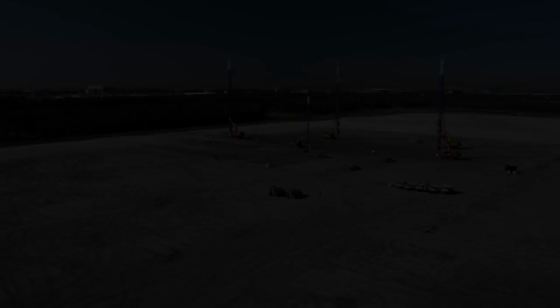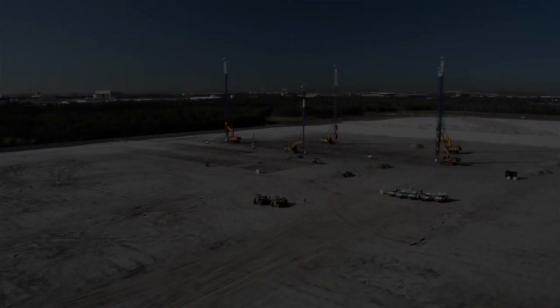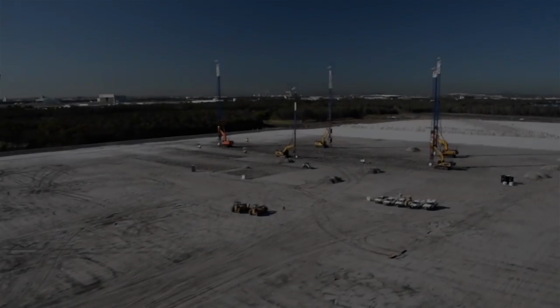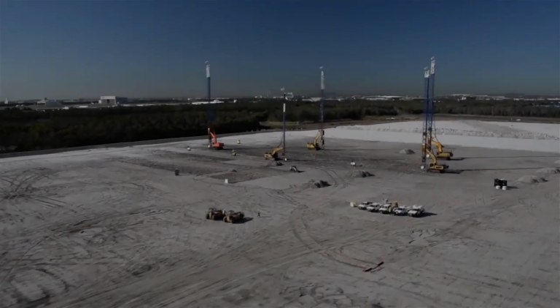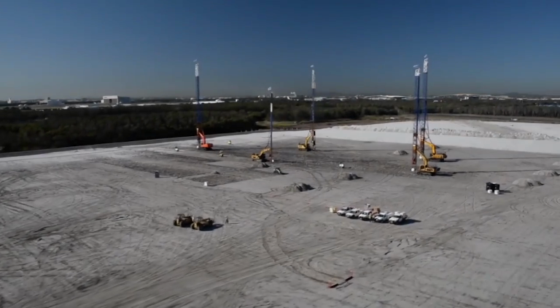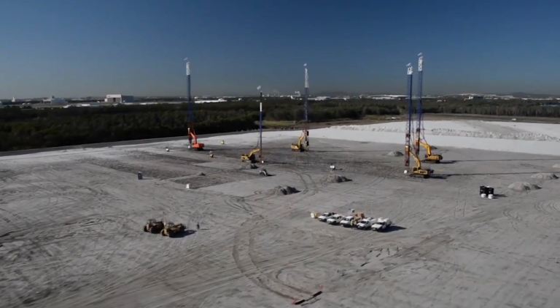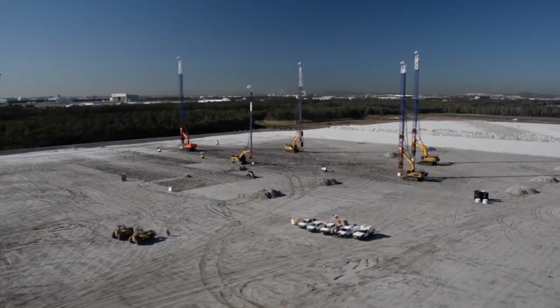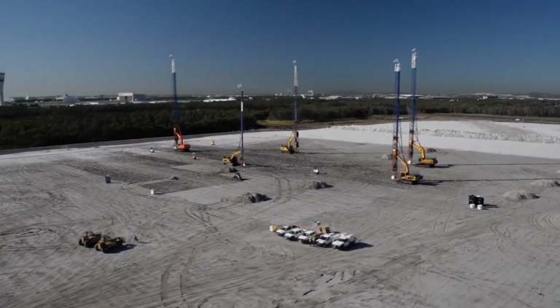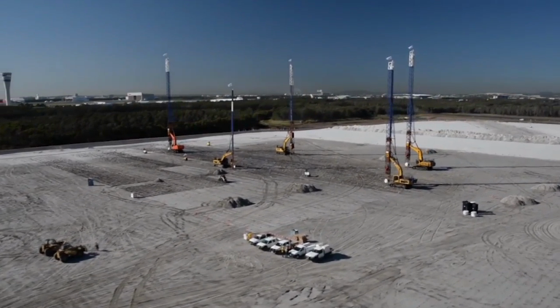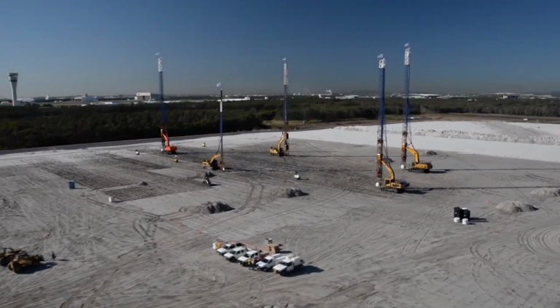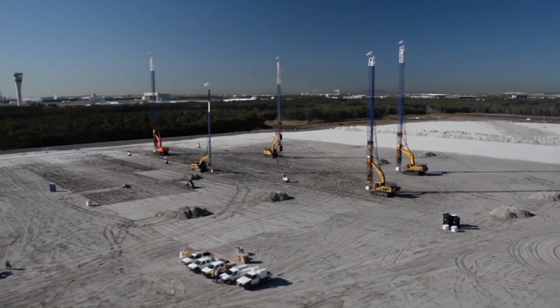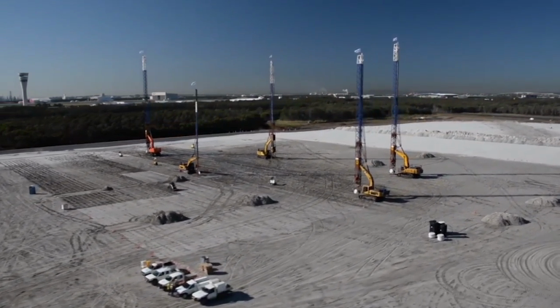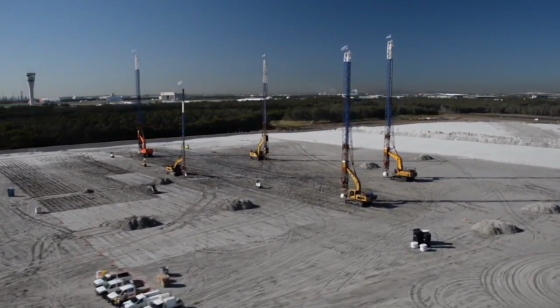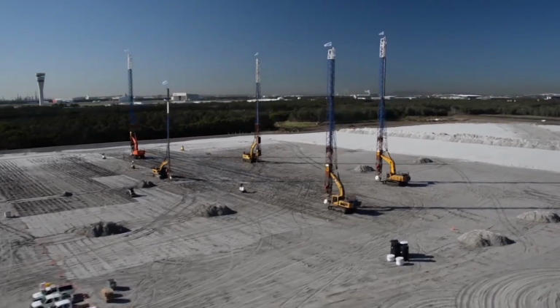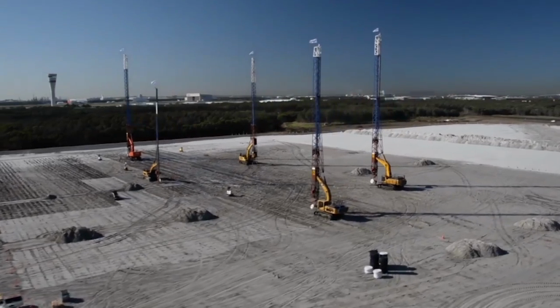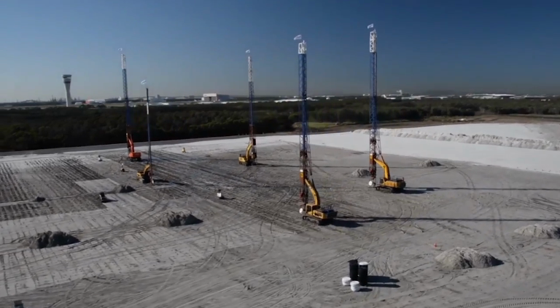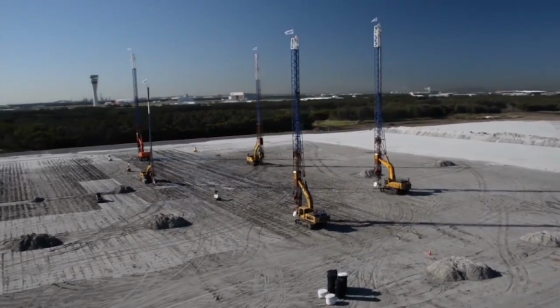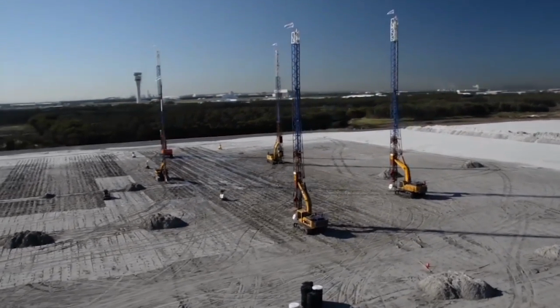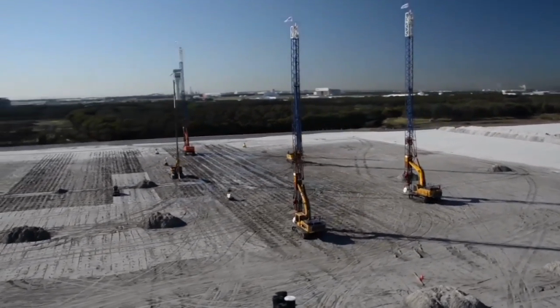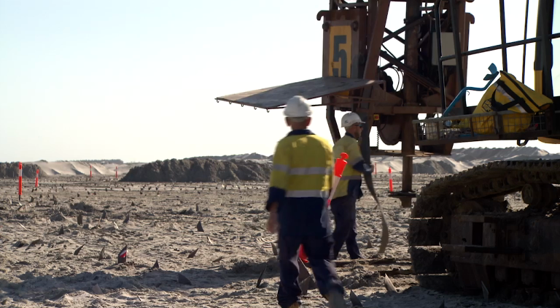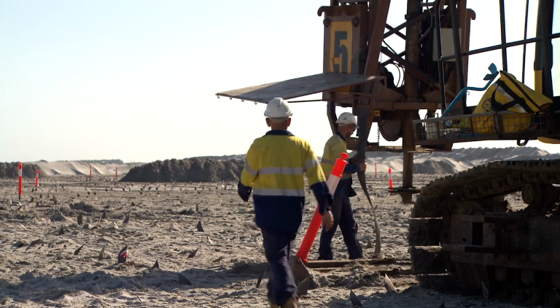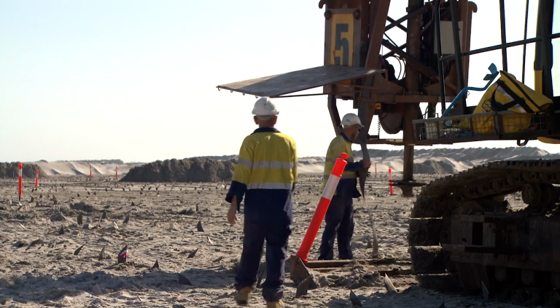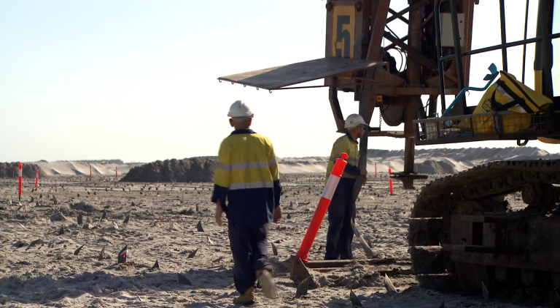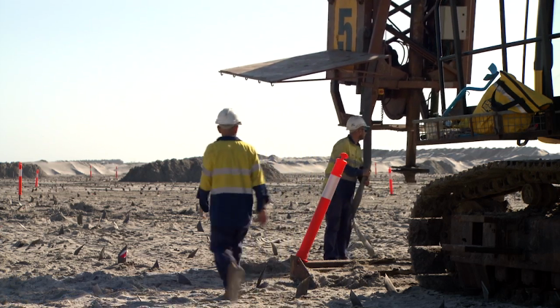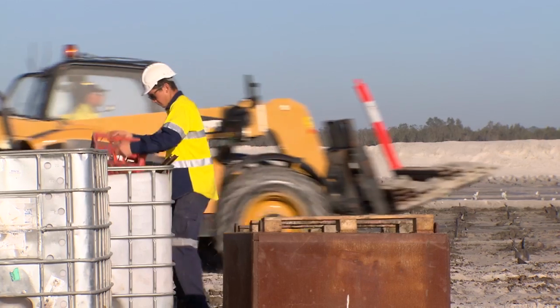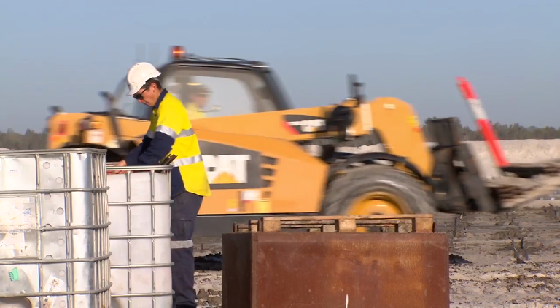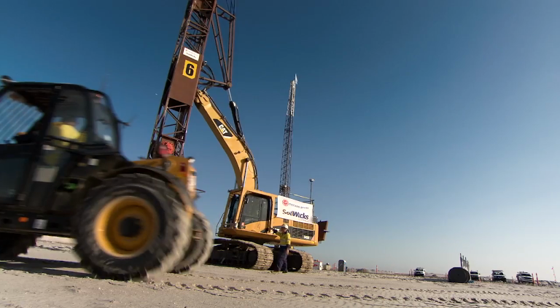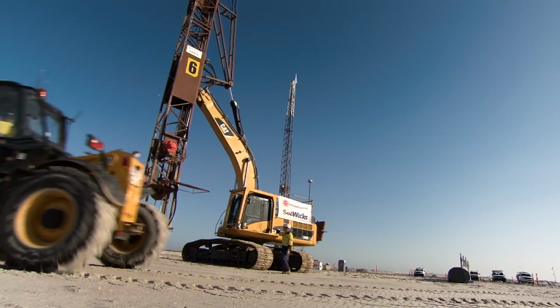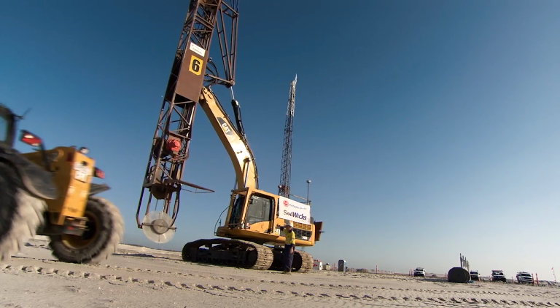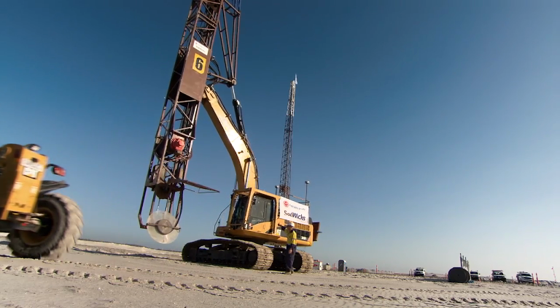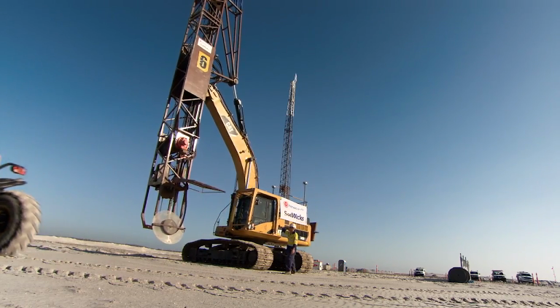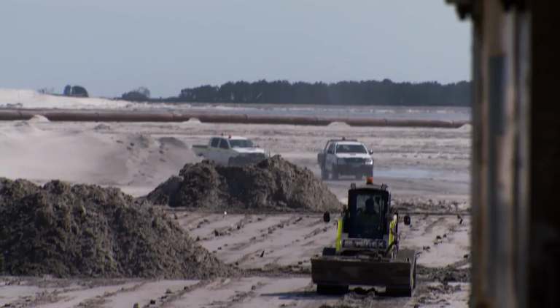Over the past decade, the SoilWix fleet has continued to grow and now includes seven installation machines, a CFA auger, telehandlers, trucks, and four-wheel drive service vehicles.